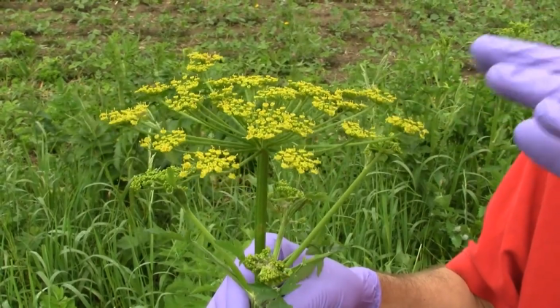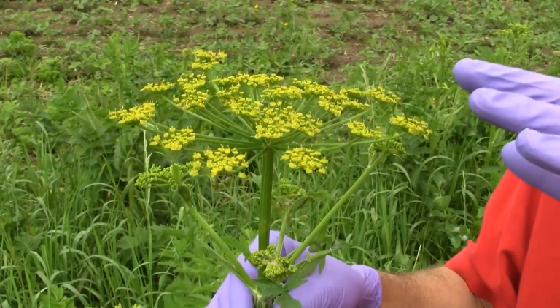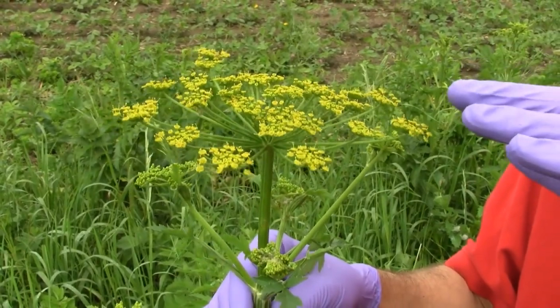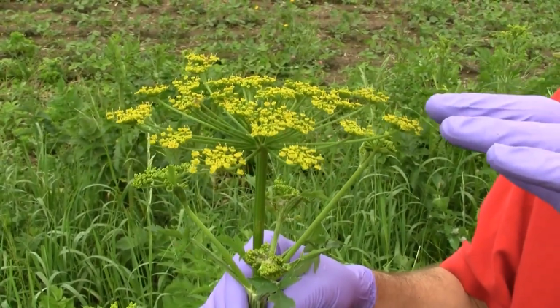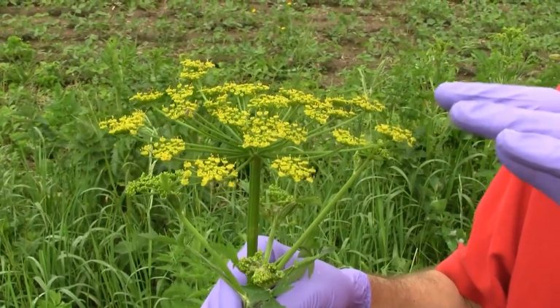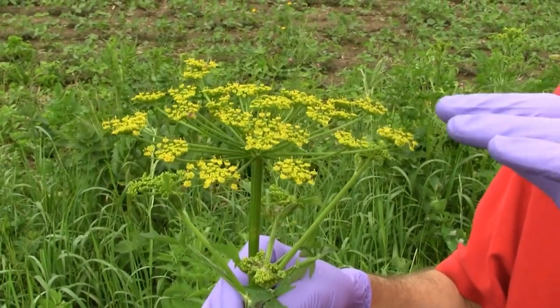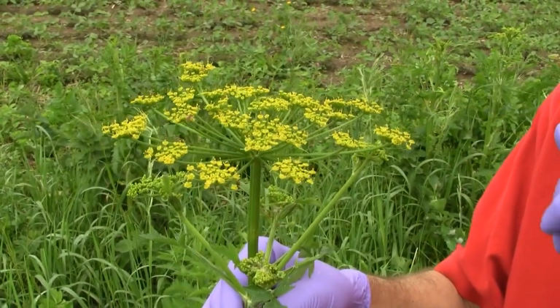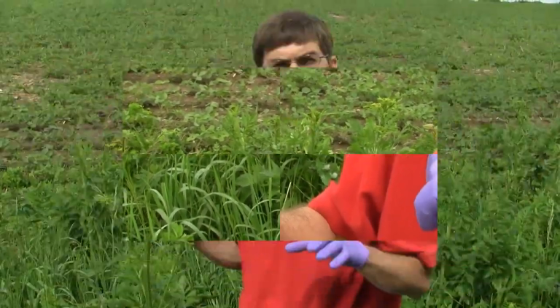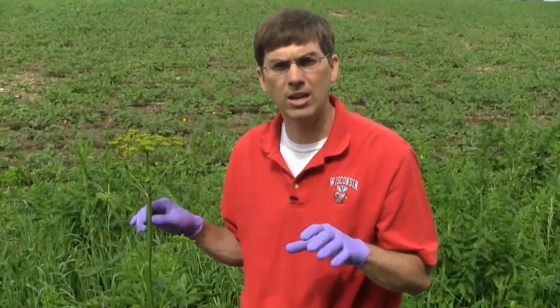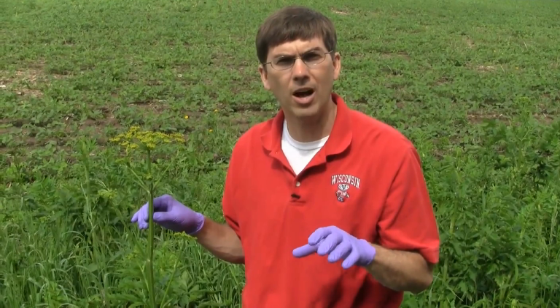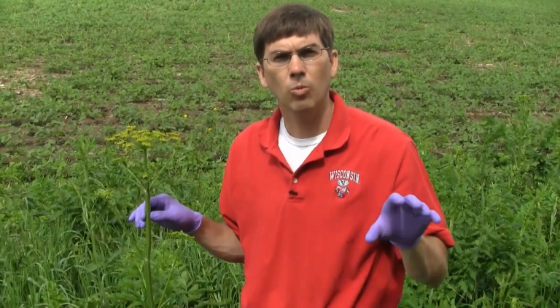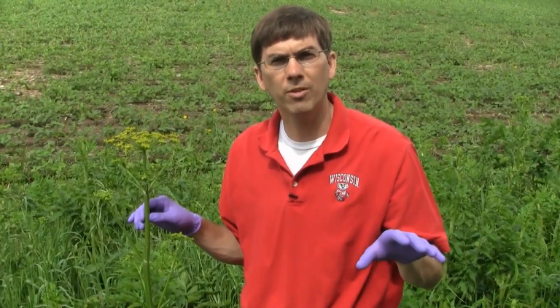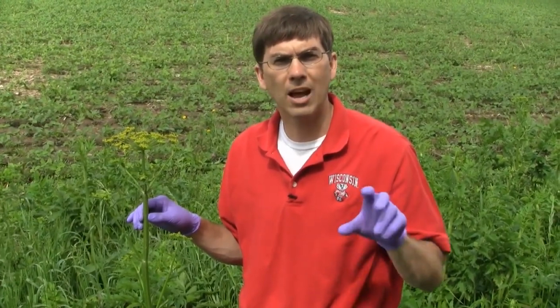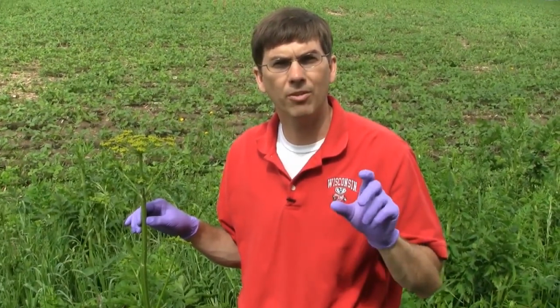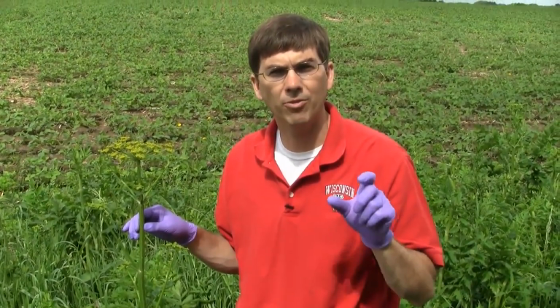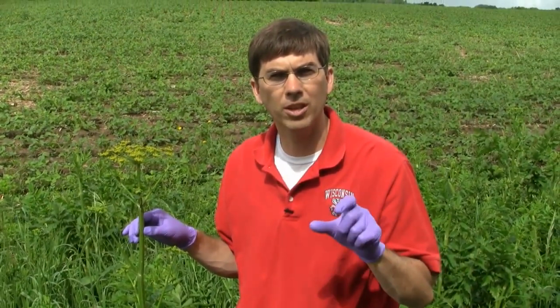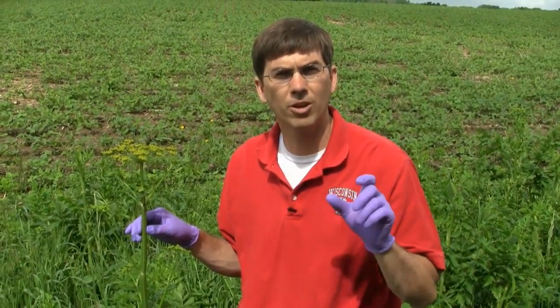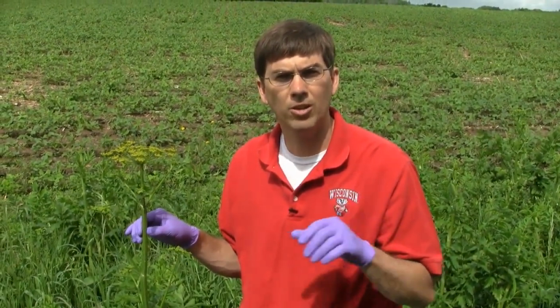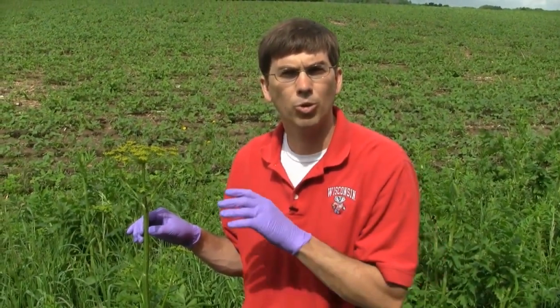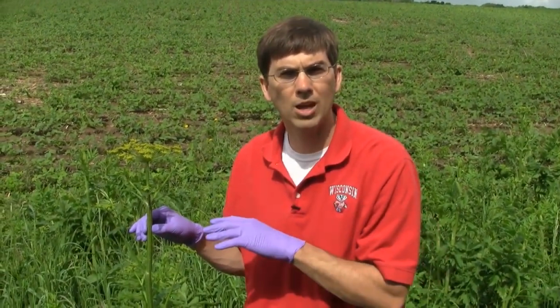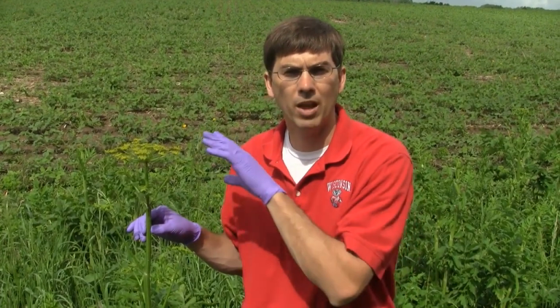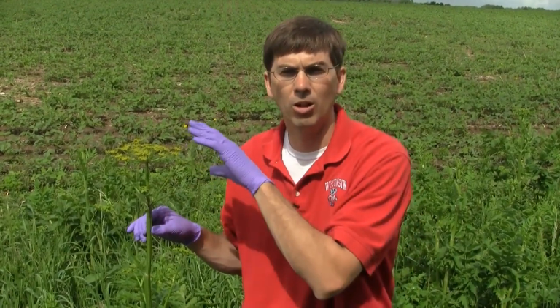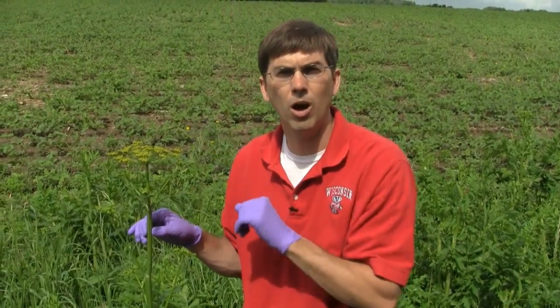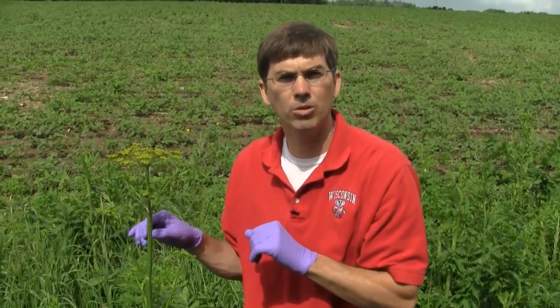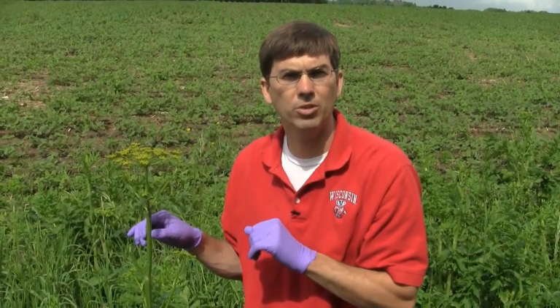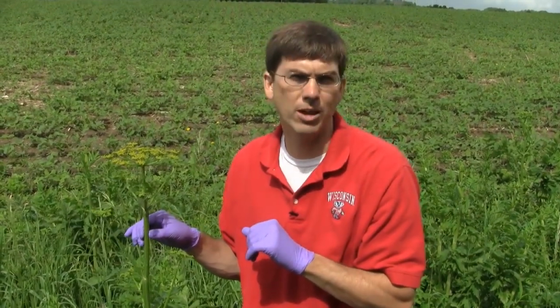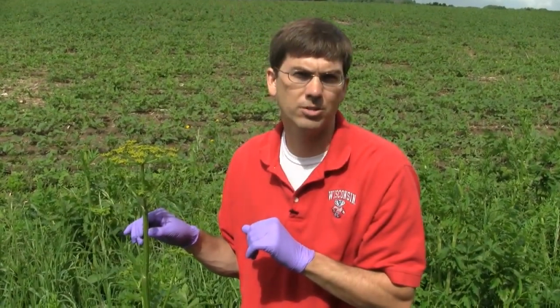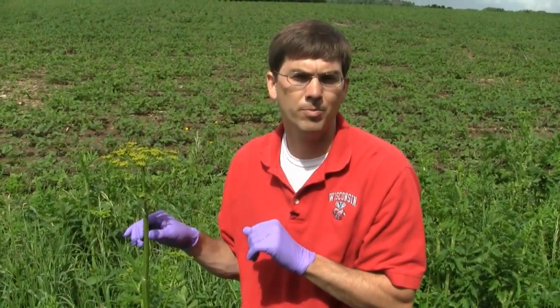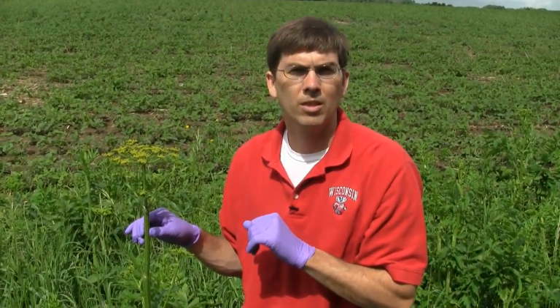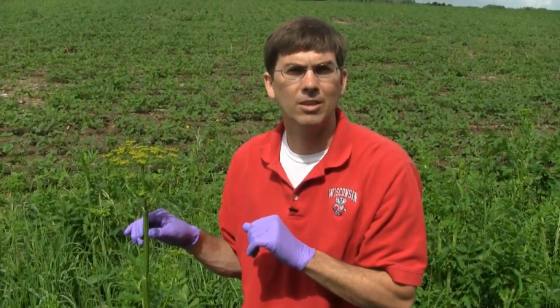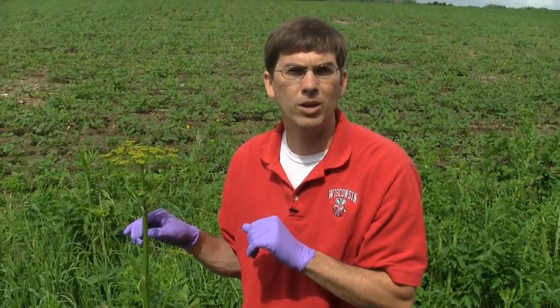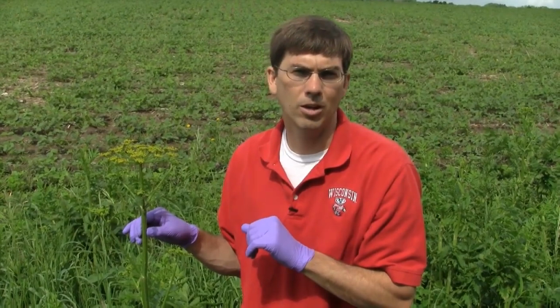Wild parsnip is a biennial to a monocarpic perennial. Very easy to identify with the leaflets that have five to fifteen leaflets on a leaf, the grooved stem, and the yellow umbel-shaped inflorescence on top. That's it. Happy weeding and good luck.